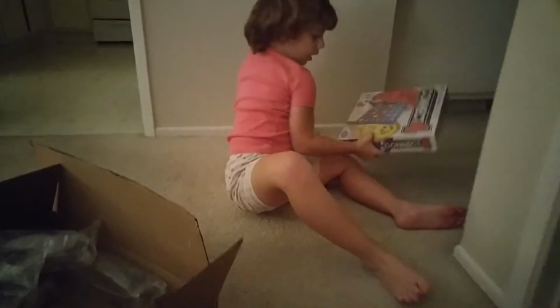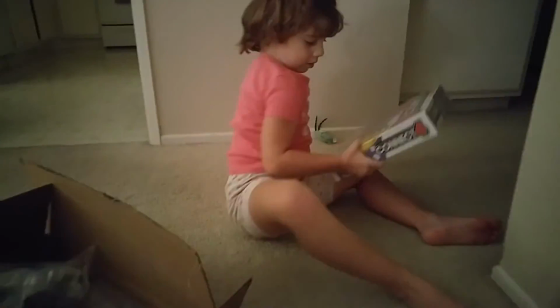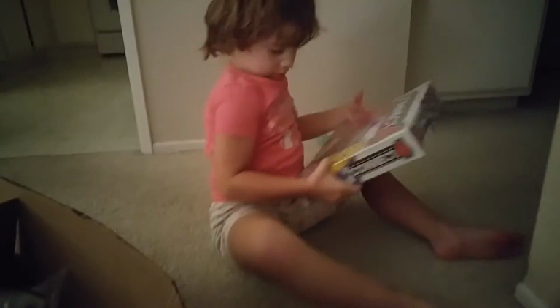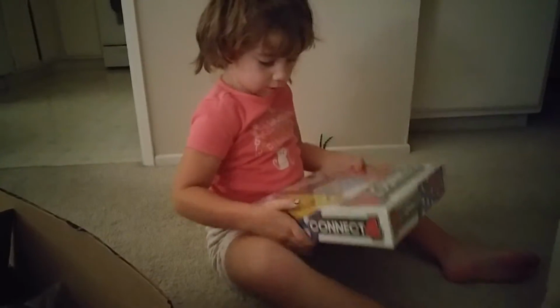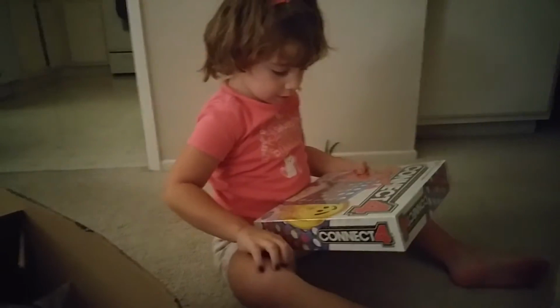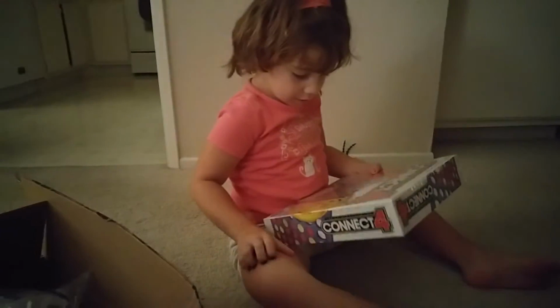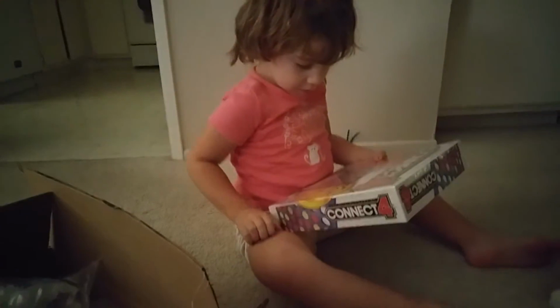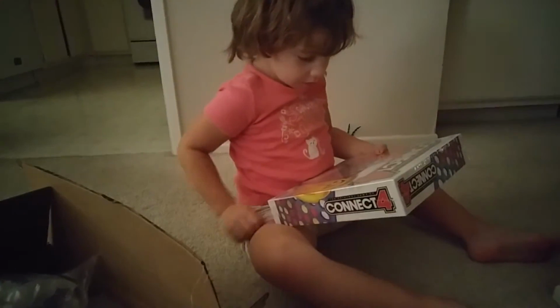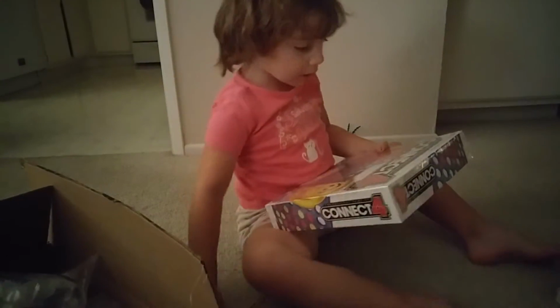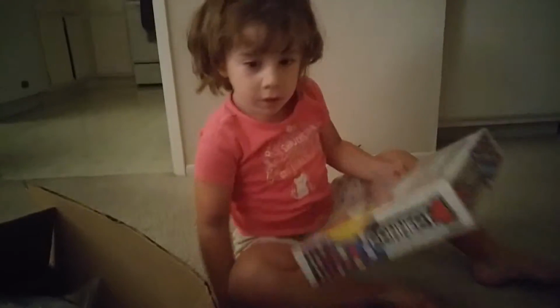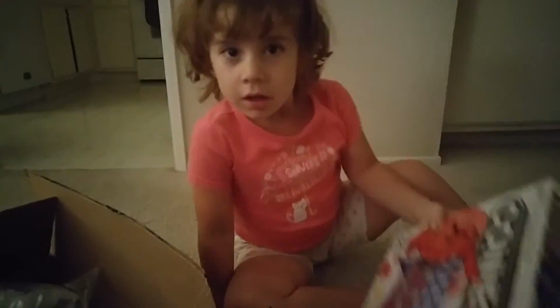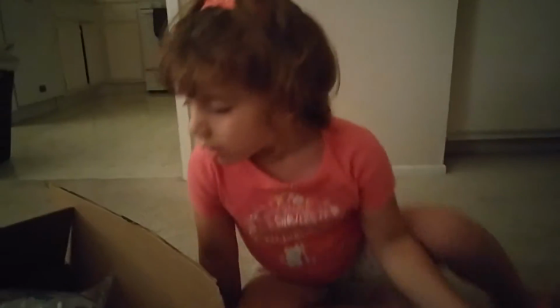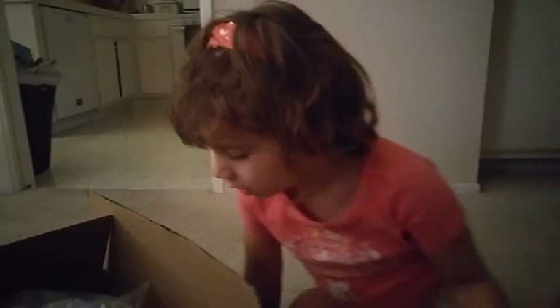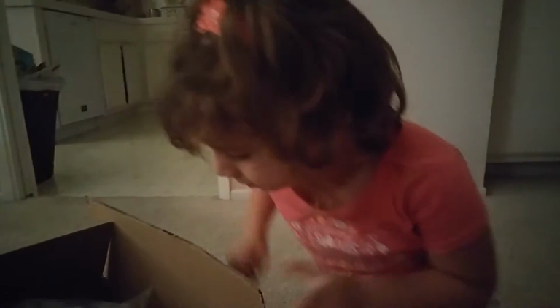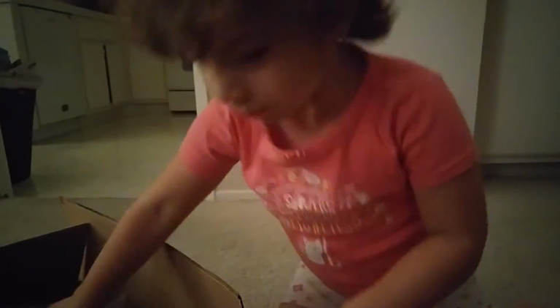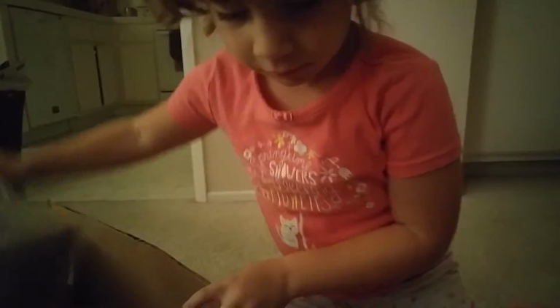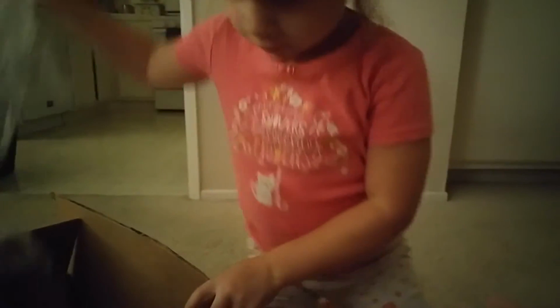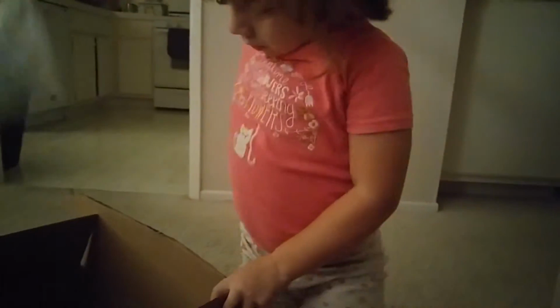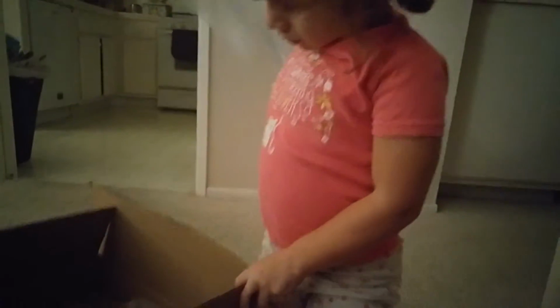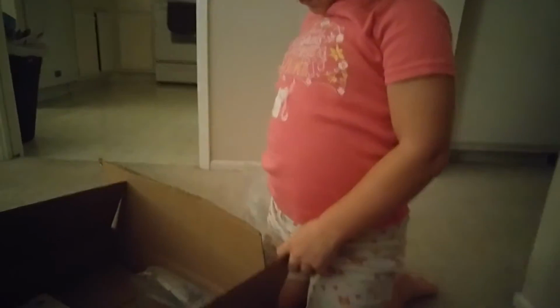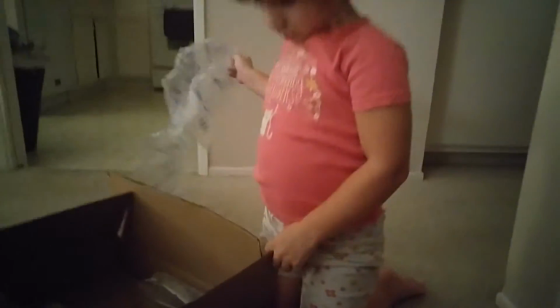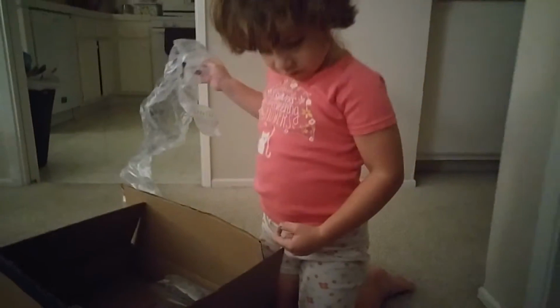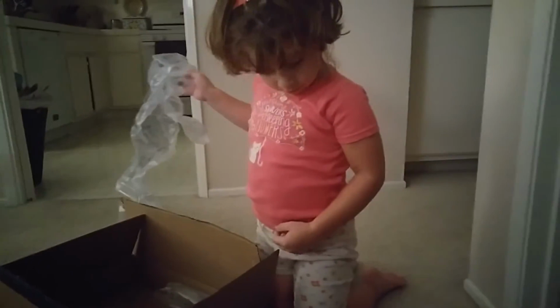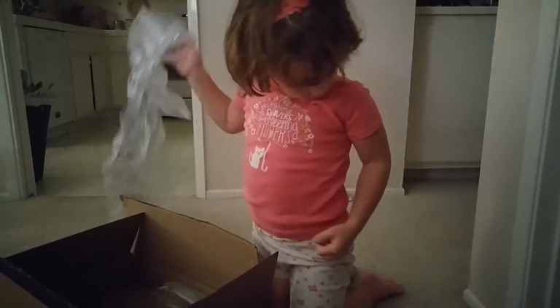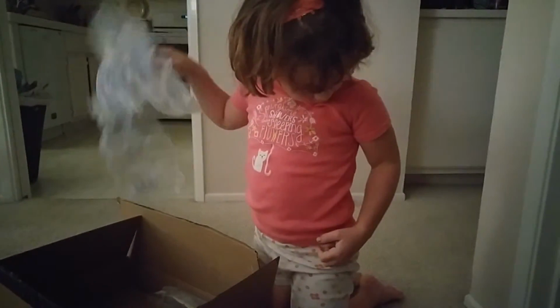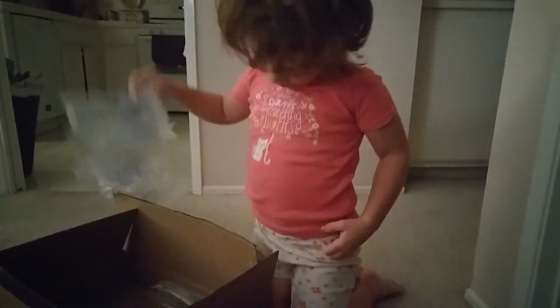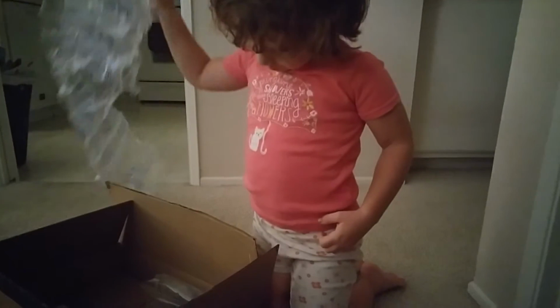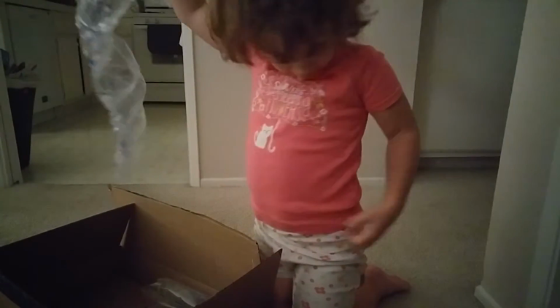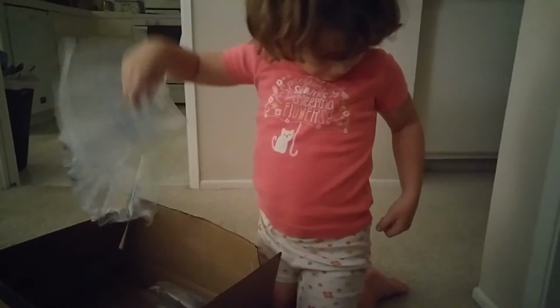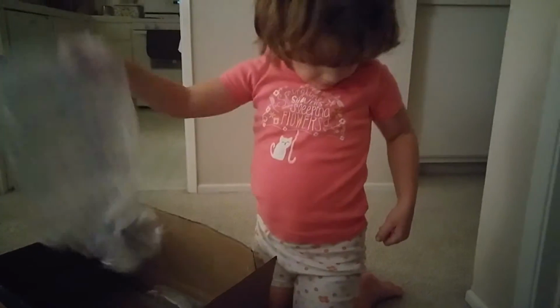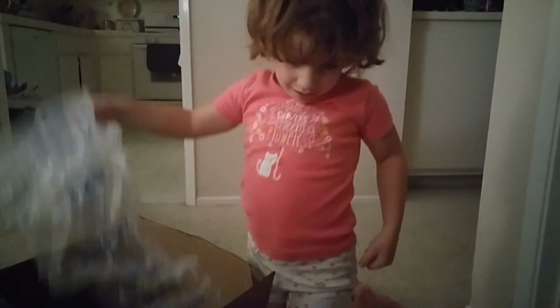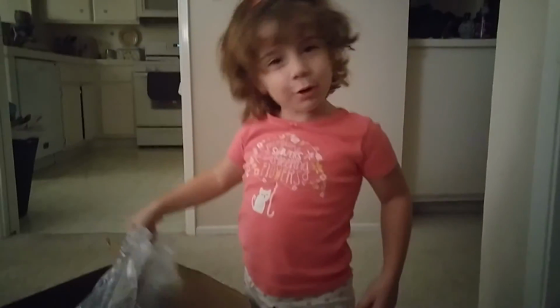Yeah, cool. You want to play it right now? And after Connect Four, then we can play the Finding Nemo game? Awesome. Nice. Can you say thank you? Thank you.